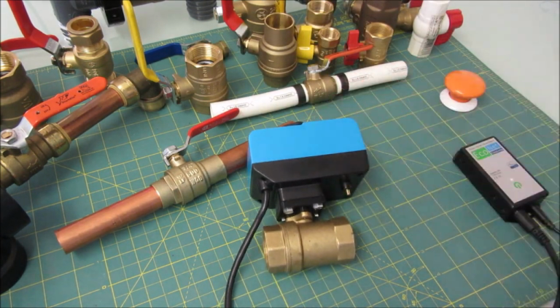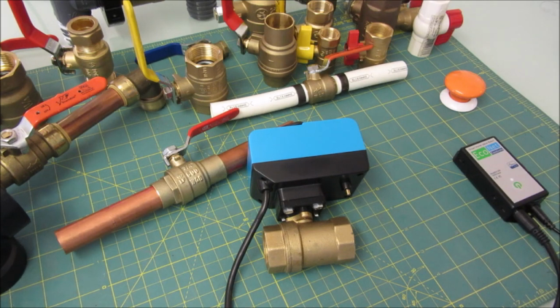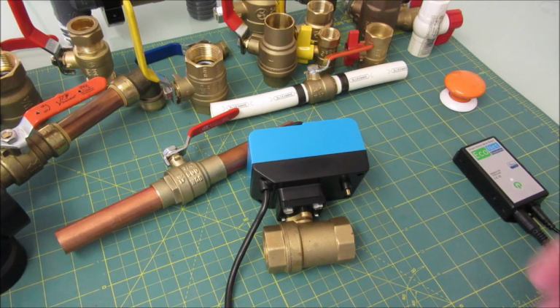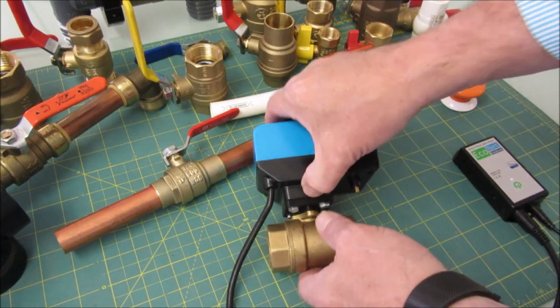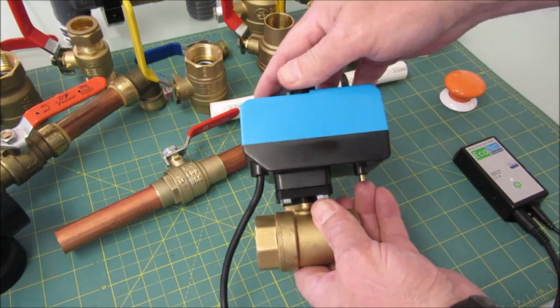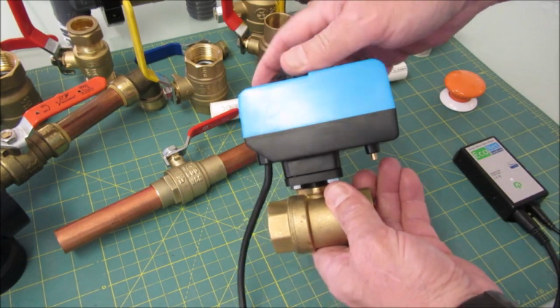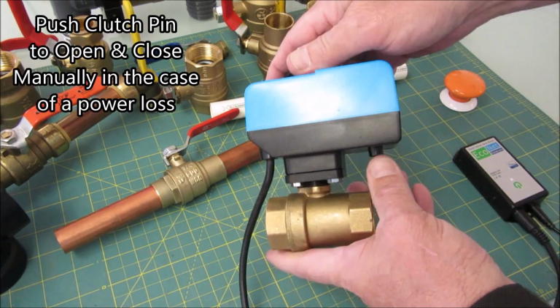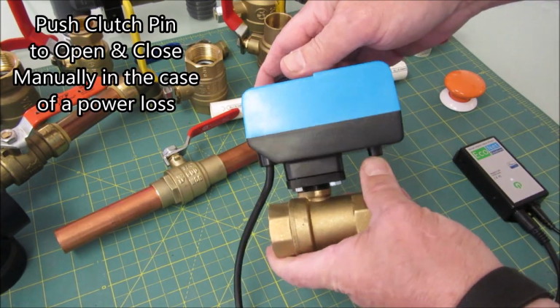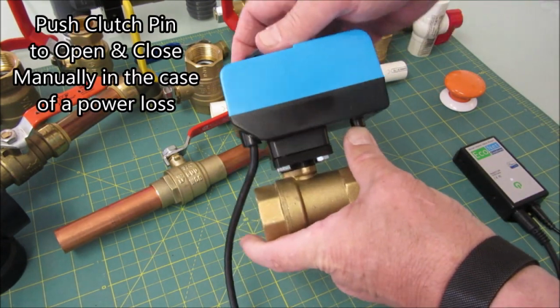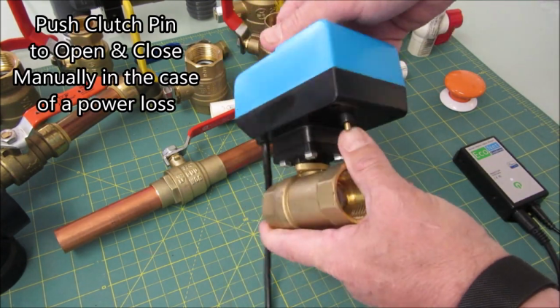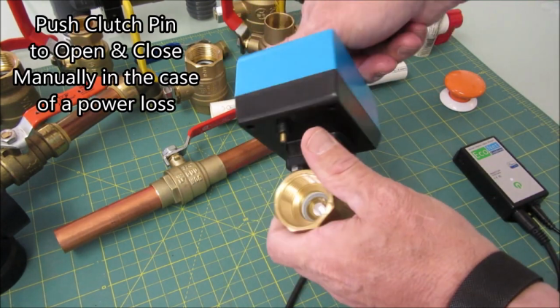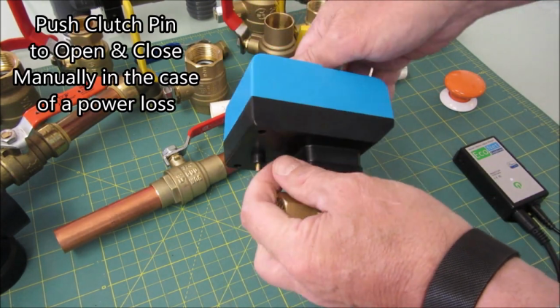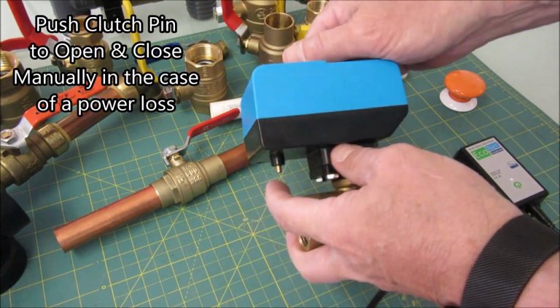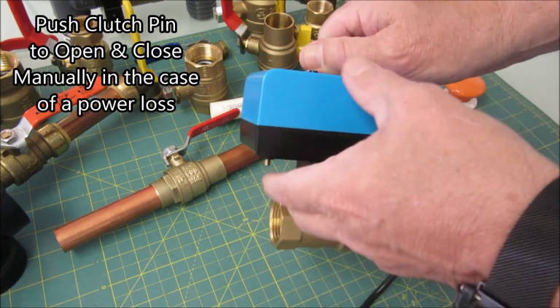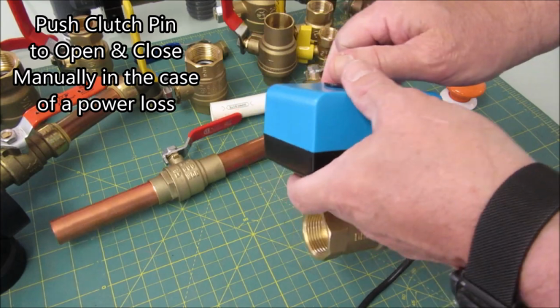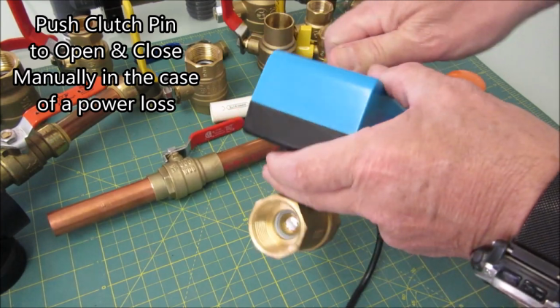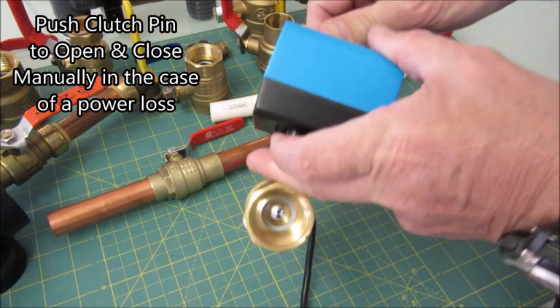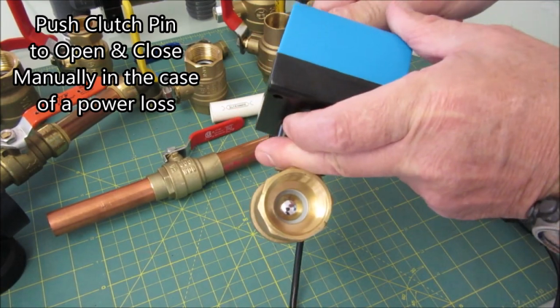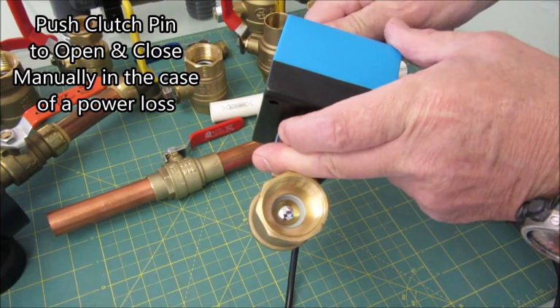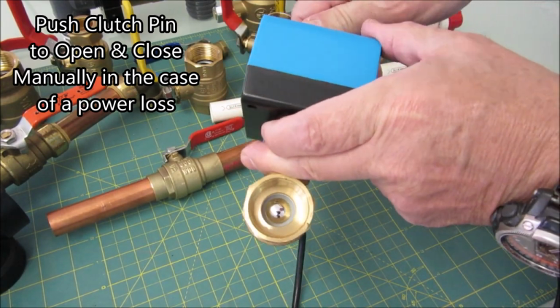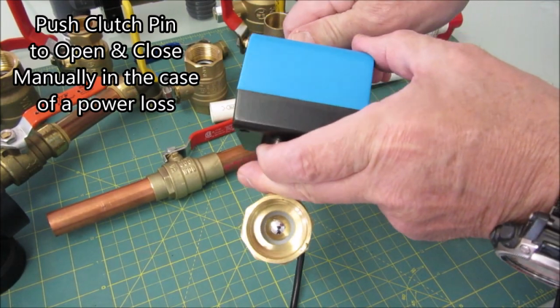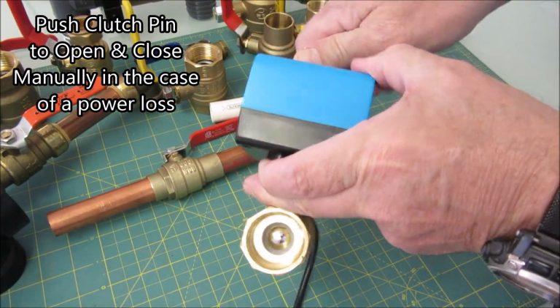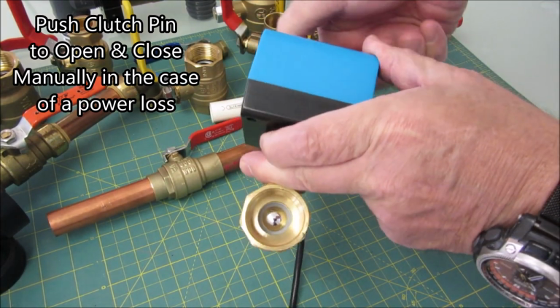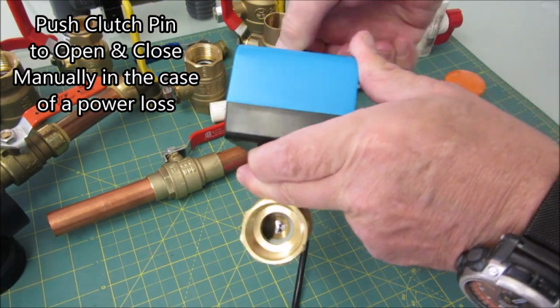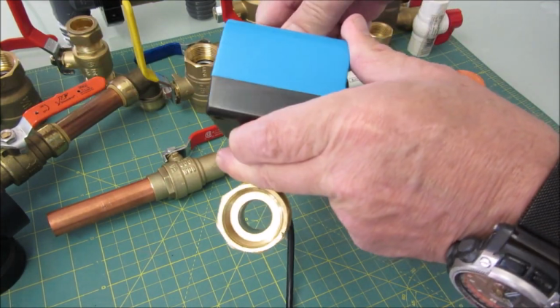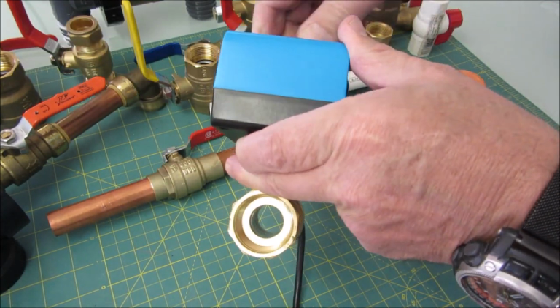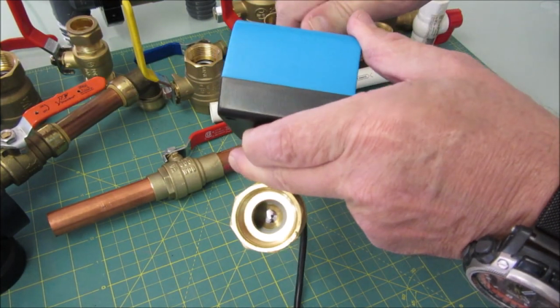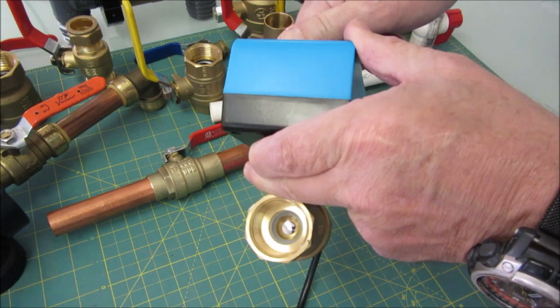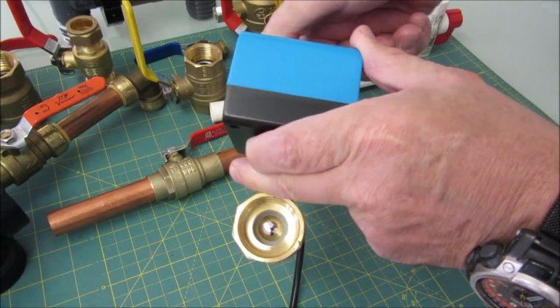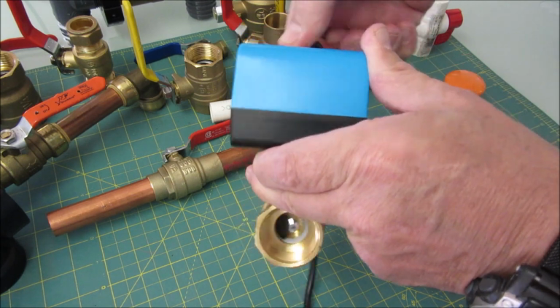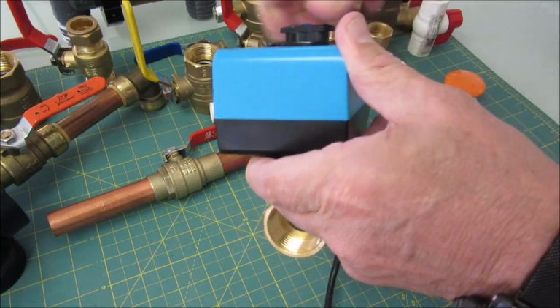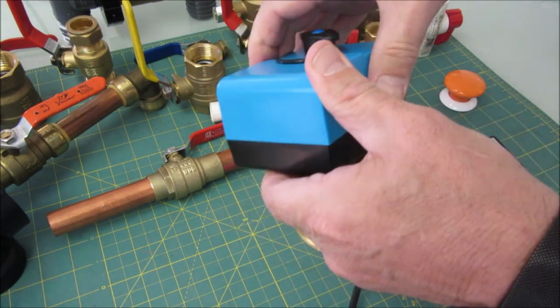It's the Z-wave version. It can open and close — I'm going to push the clutch here and turn the dial. So you can open and close it with the clutch.